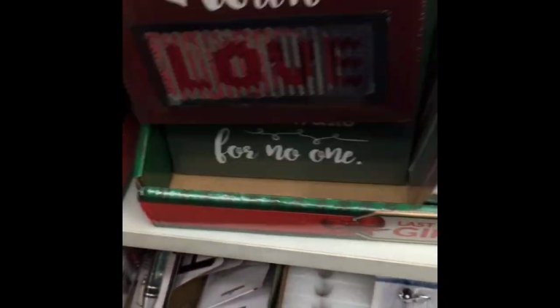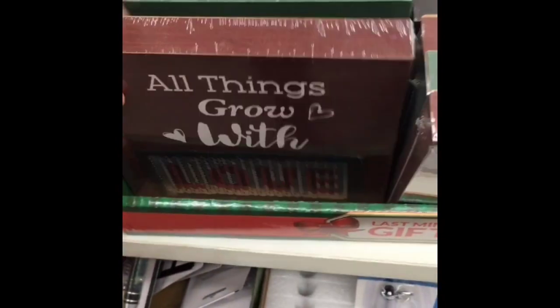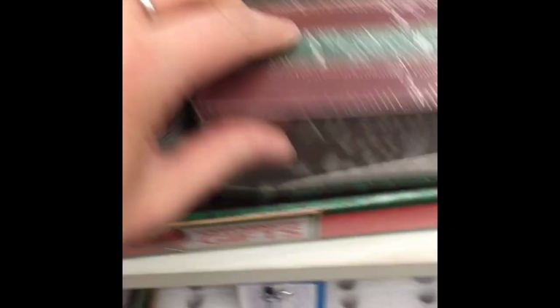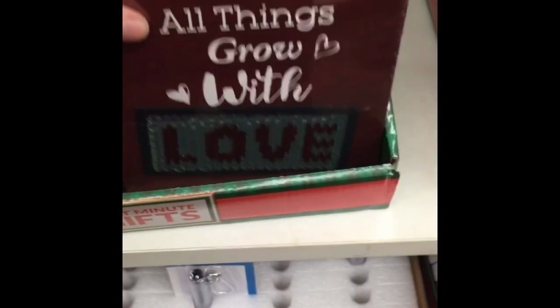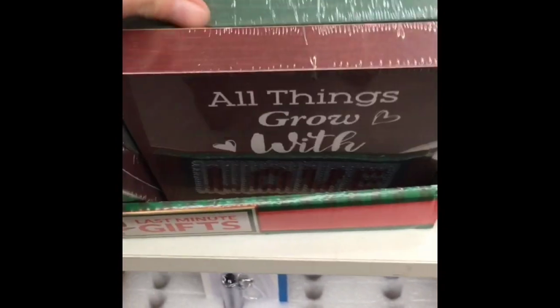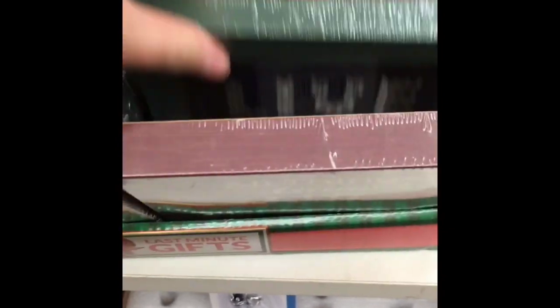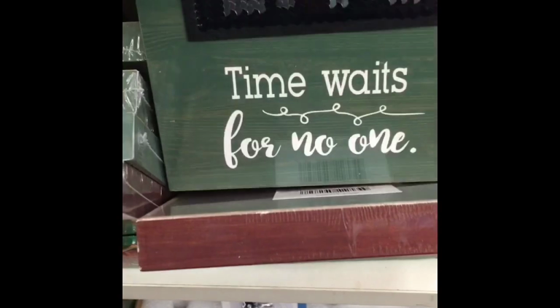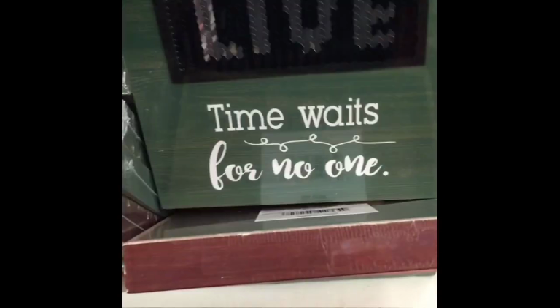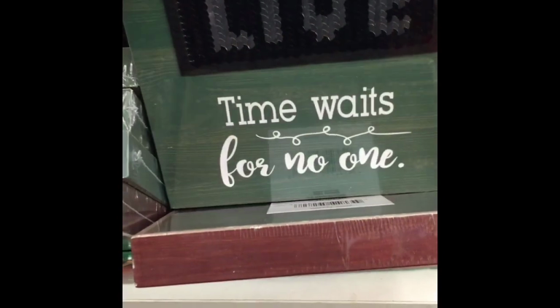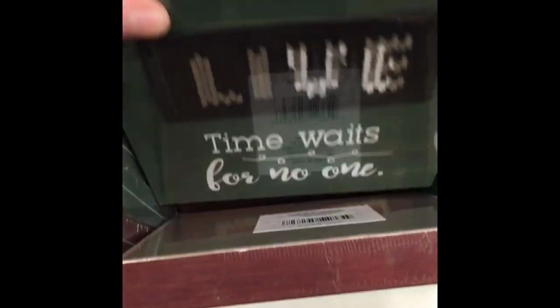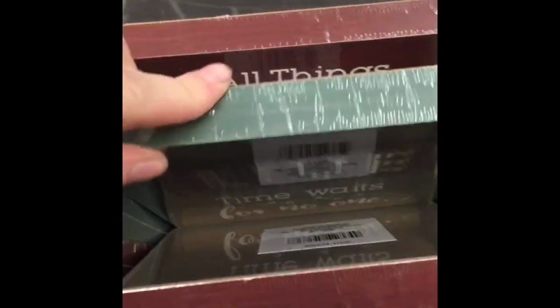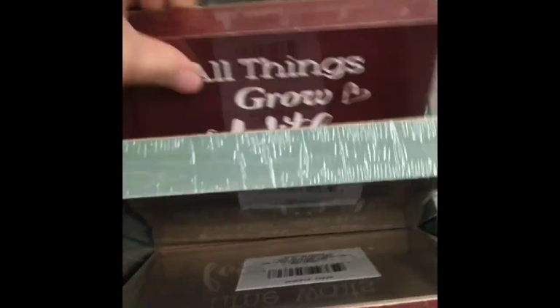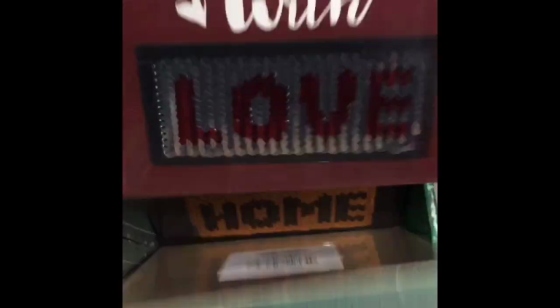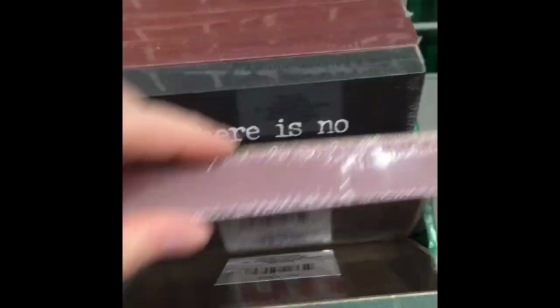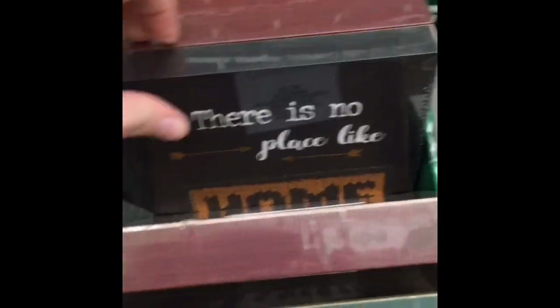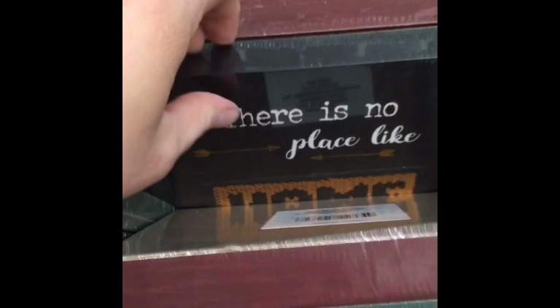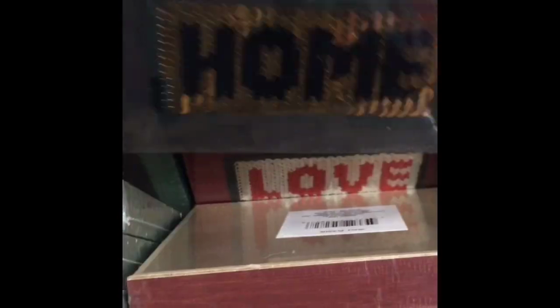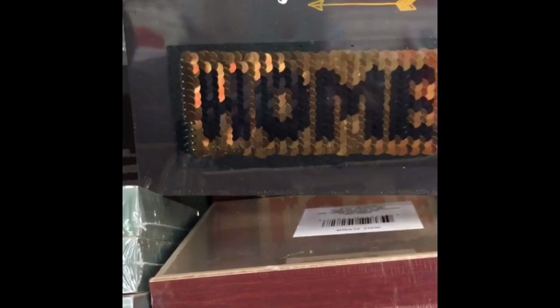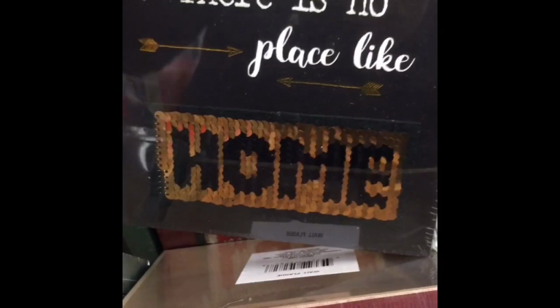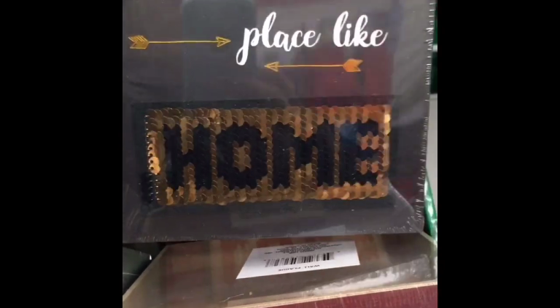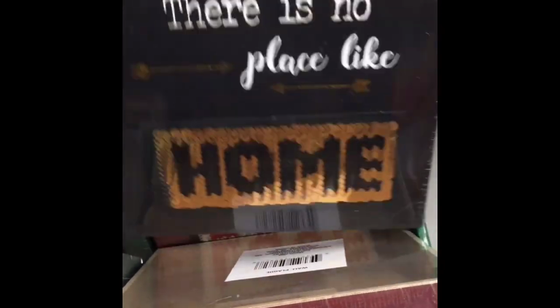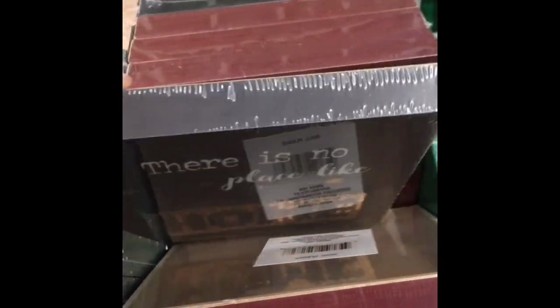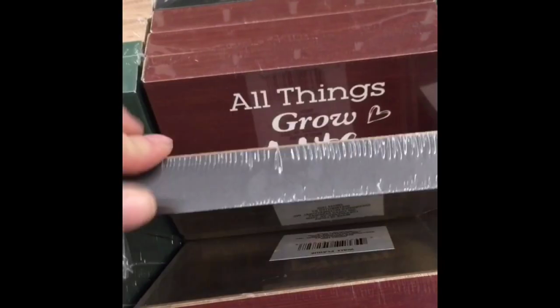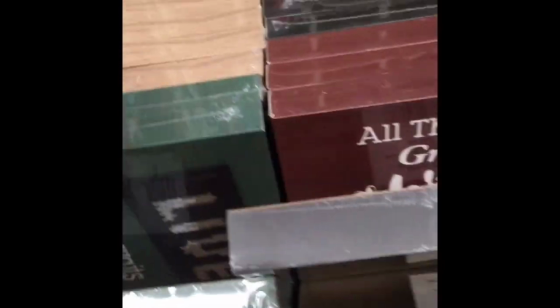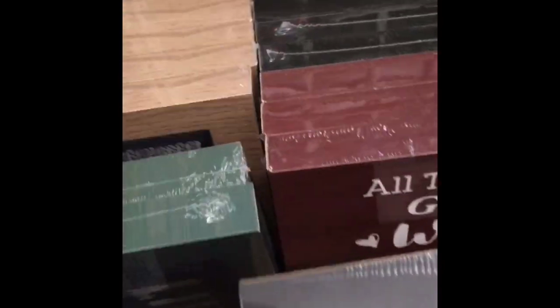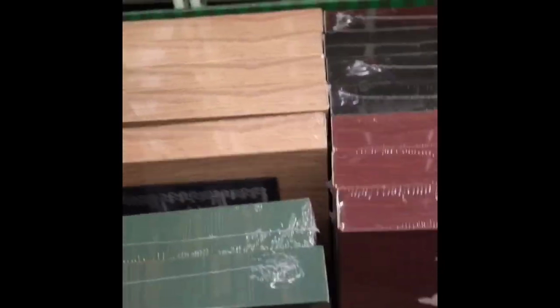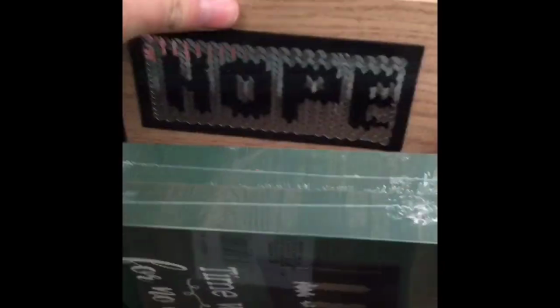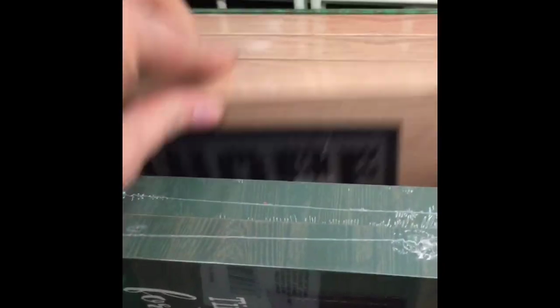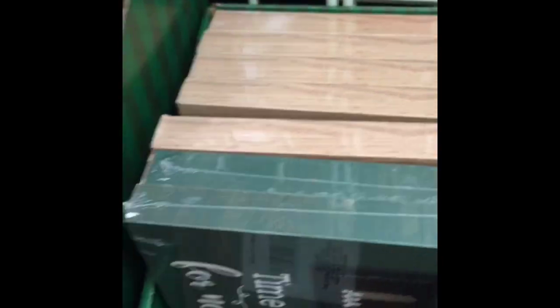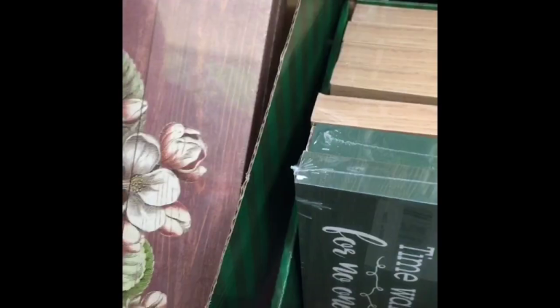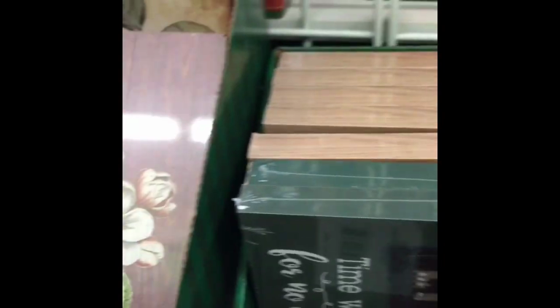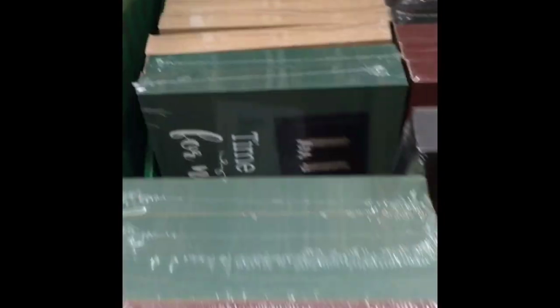Here are those sequin signs — I didn't haul all of them so I felt like maybe I needed to show you guys all the different kinds they had. Here they are, and they are actually going pretty quick.